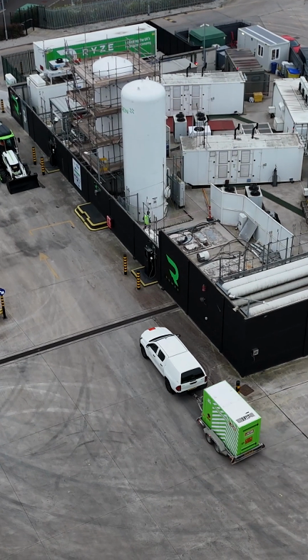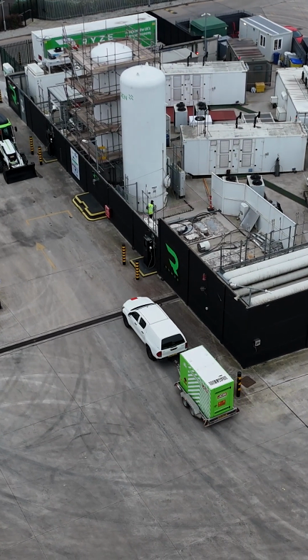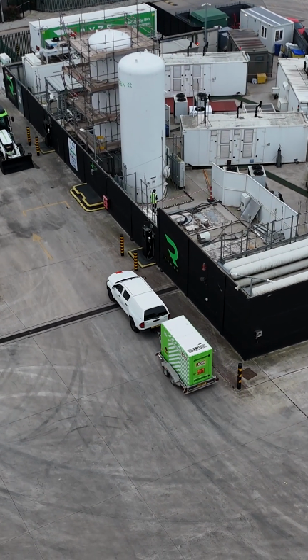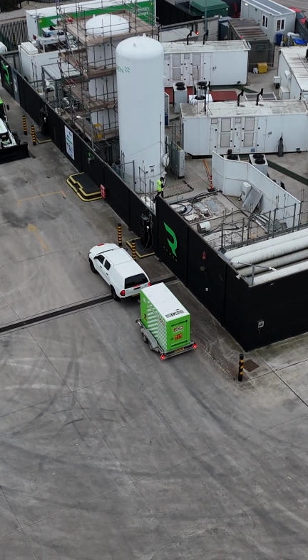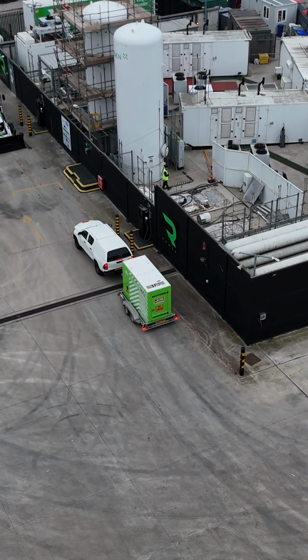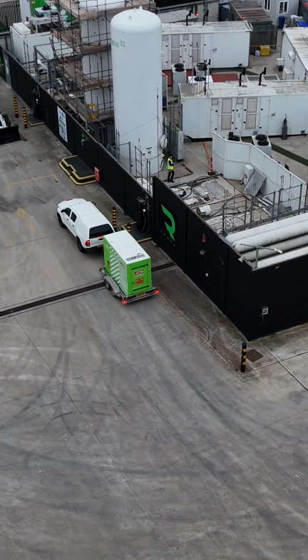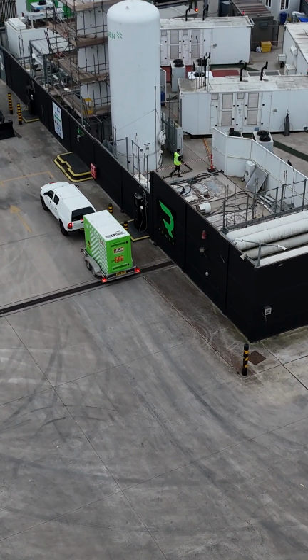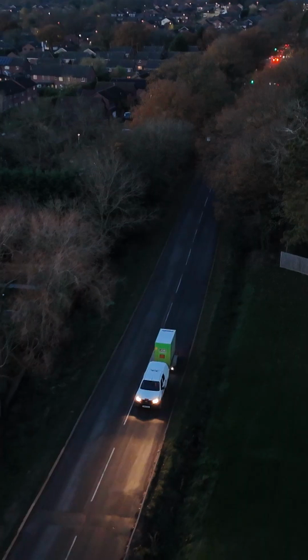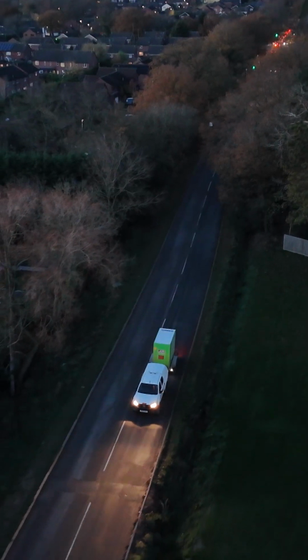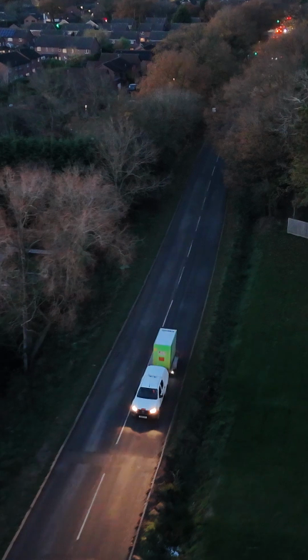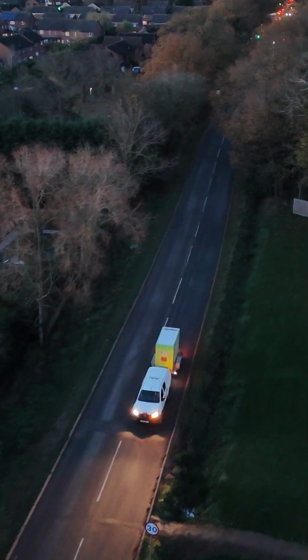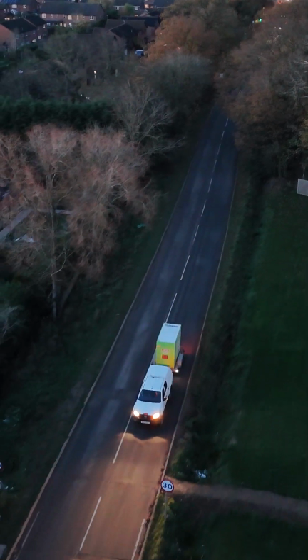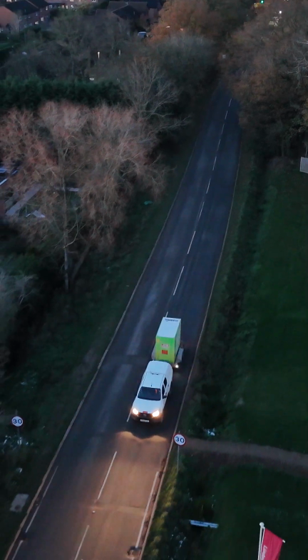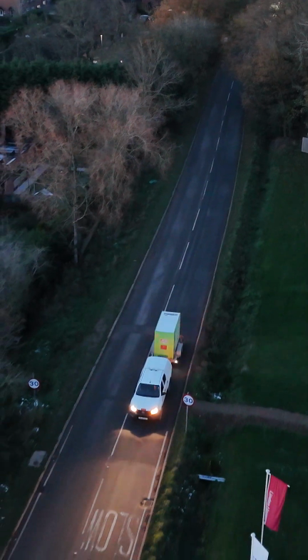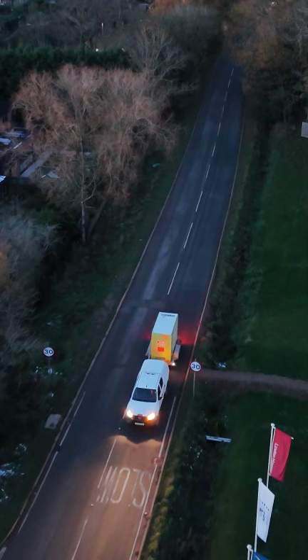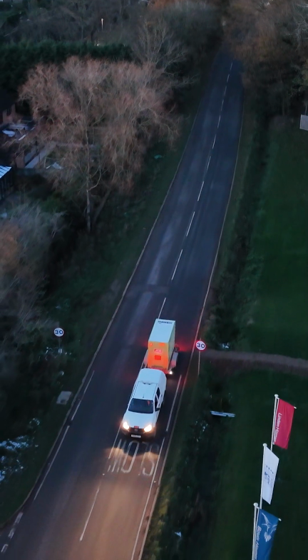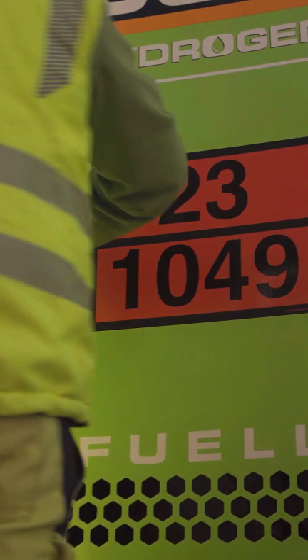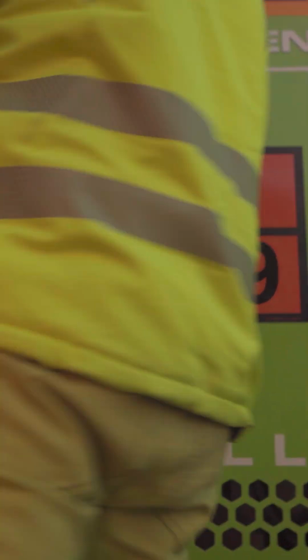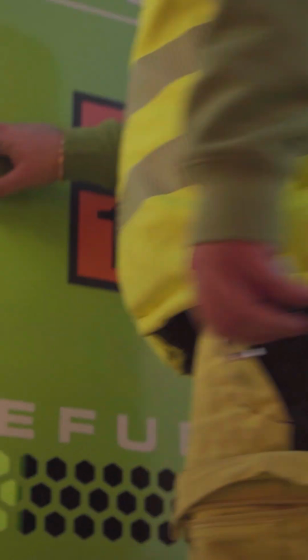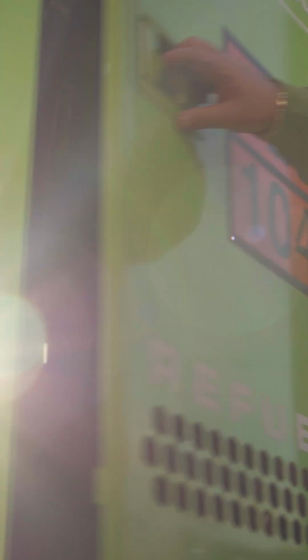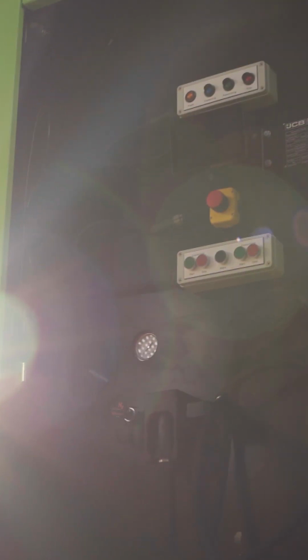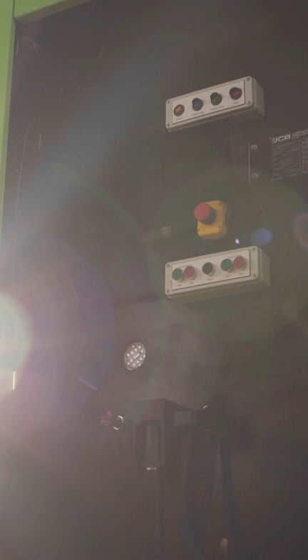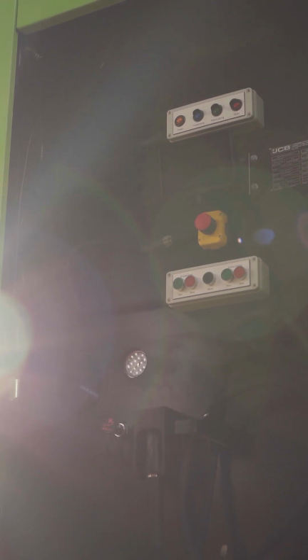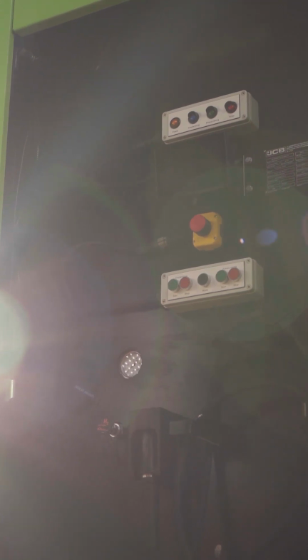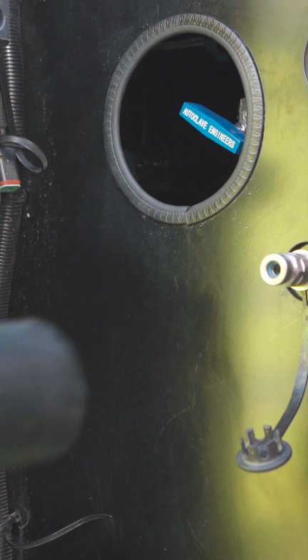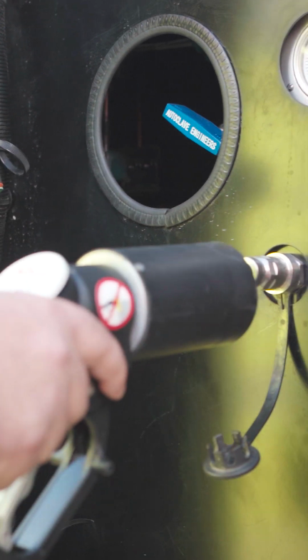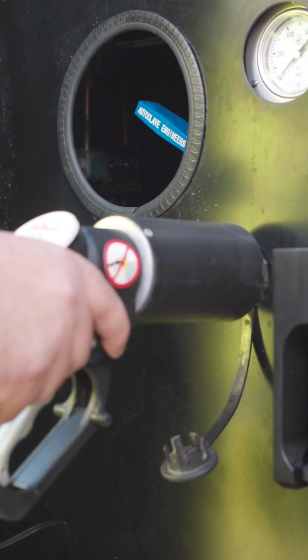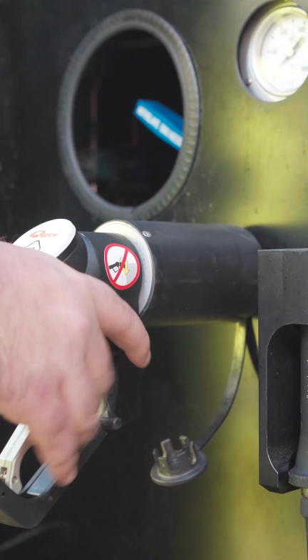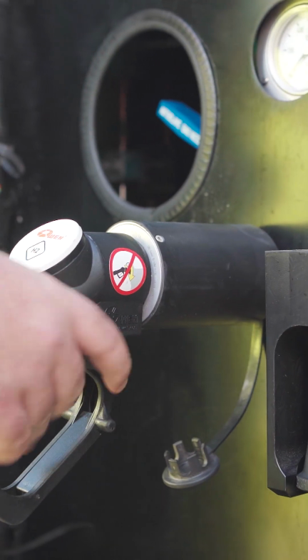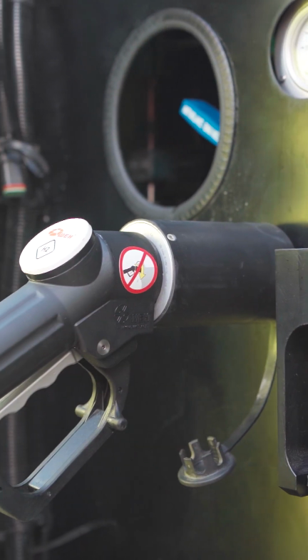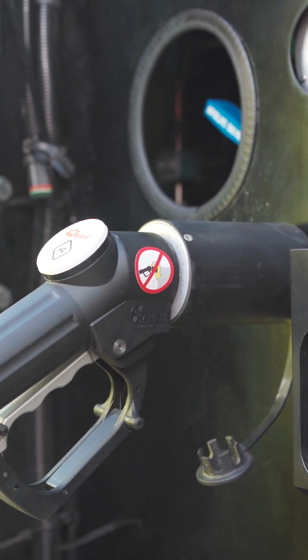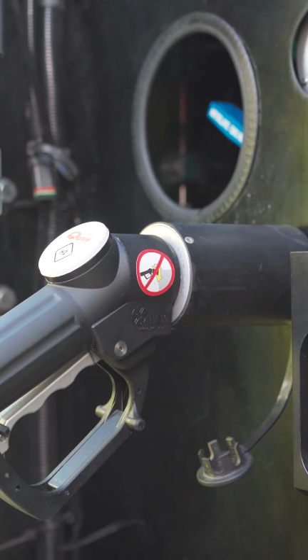Basically, we need more sites like this to provide the zero emissions power to machines working in Birmingham, Berlin, Budapest, Boston, Baku and beyond. All of this from water and electricity.